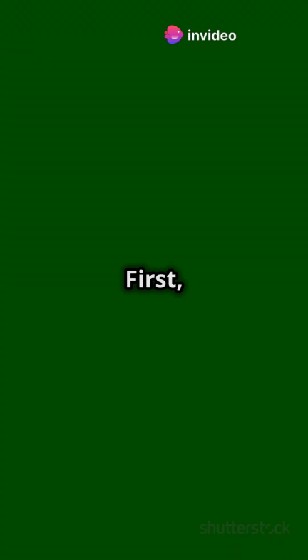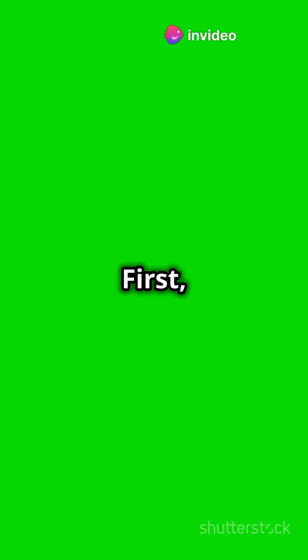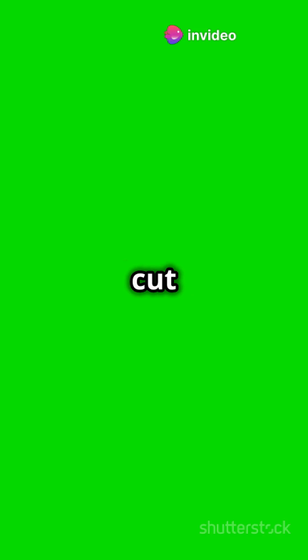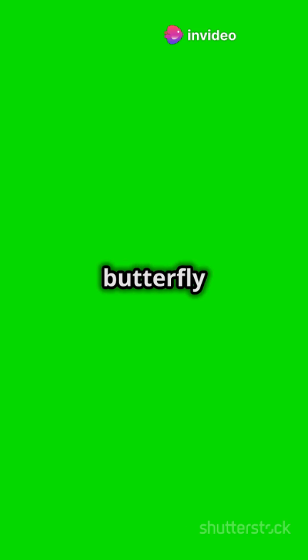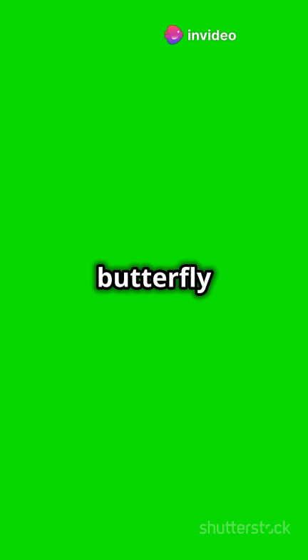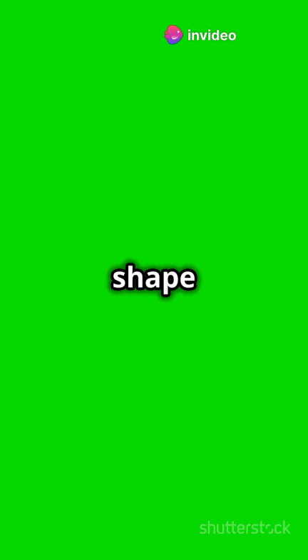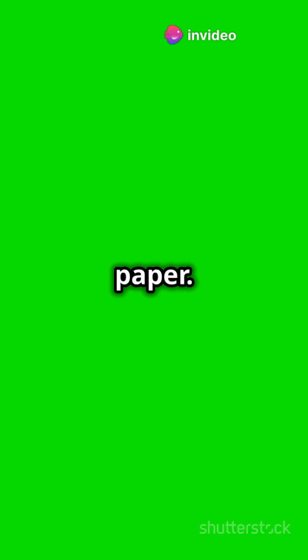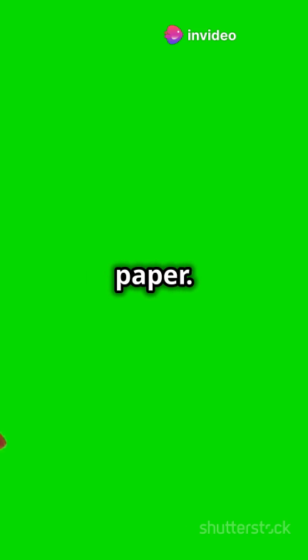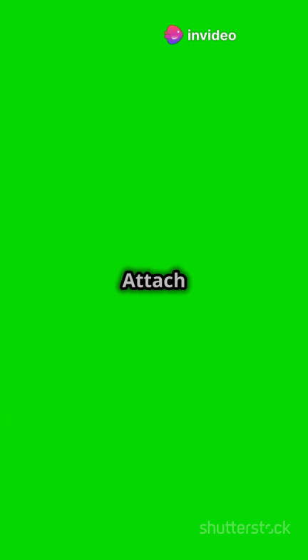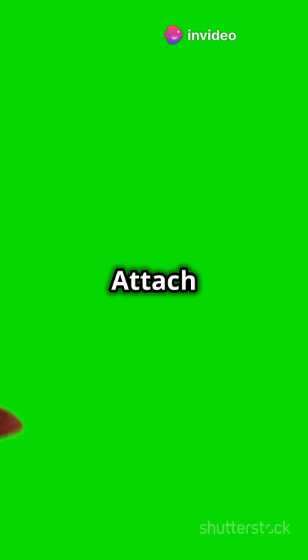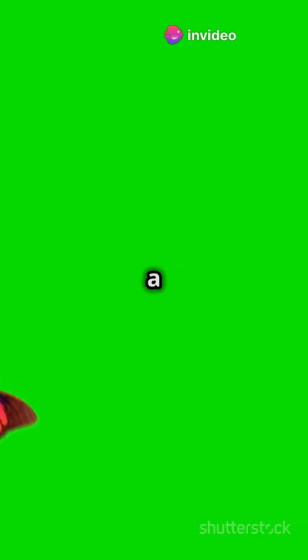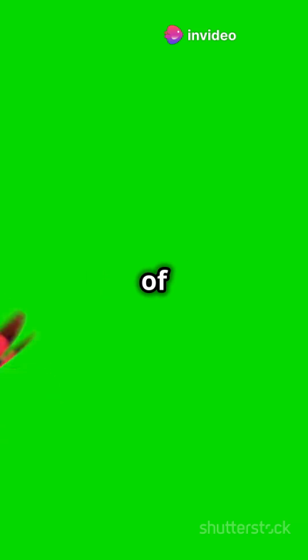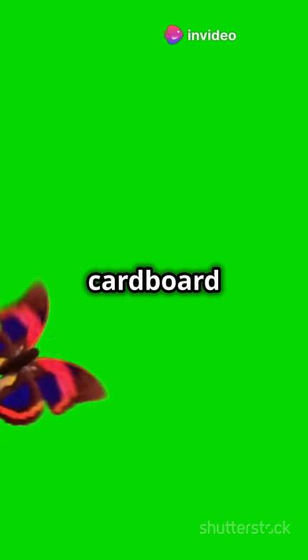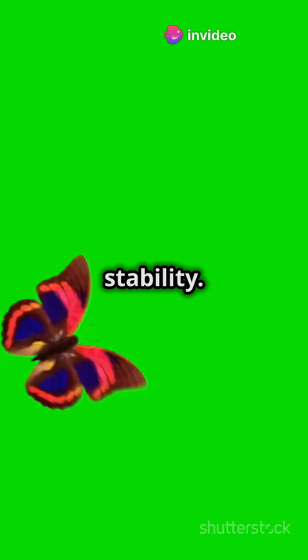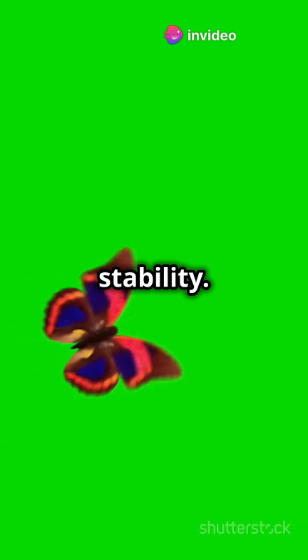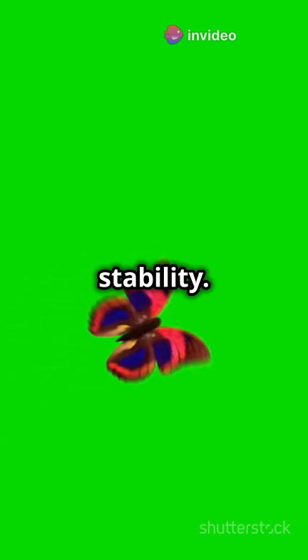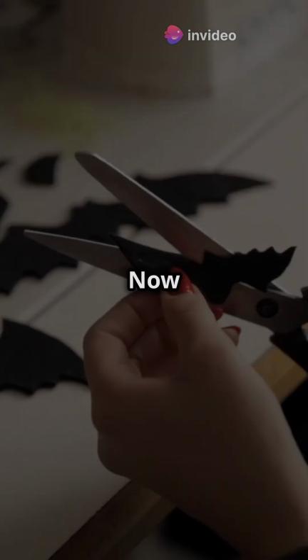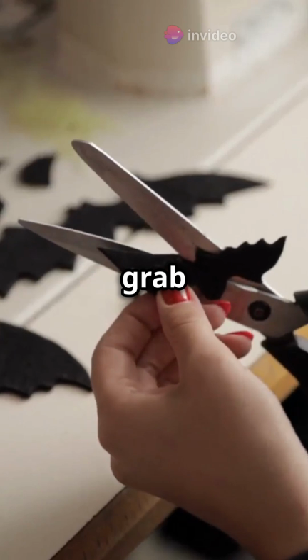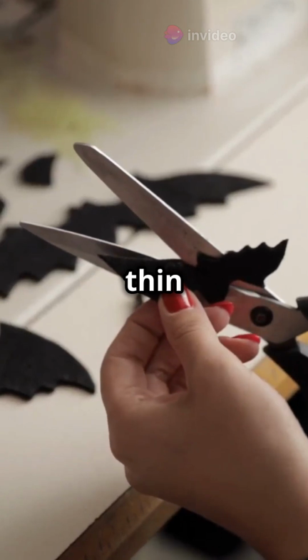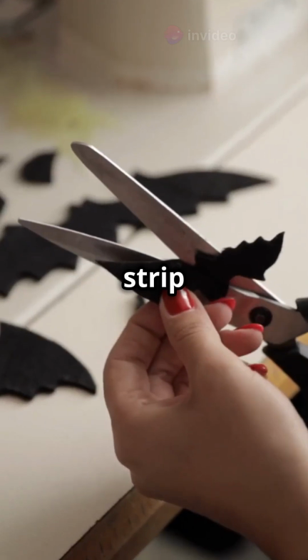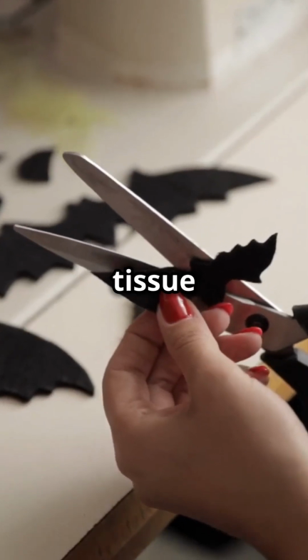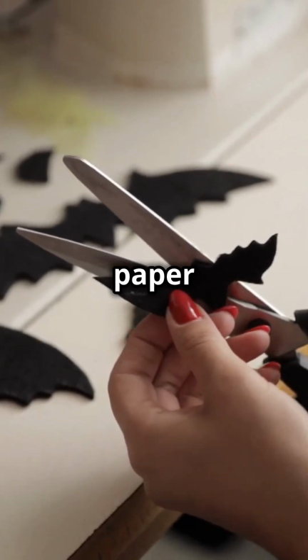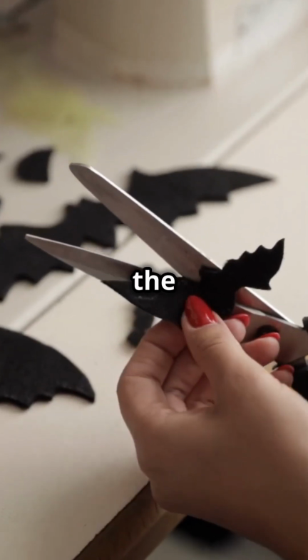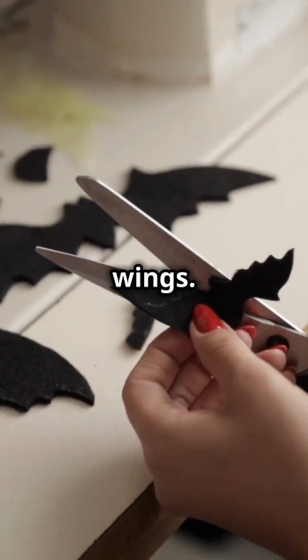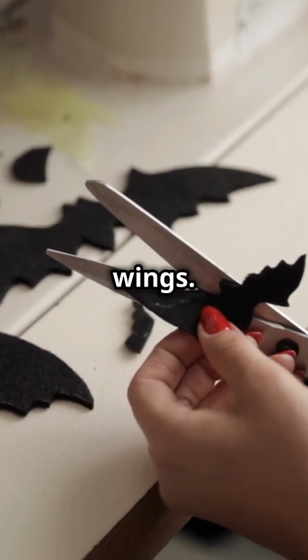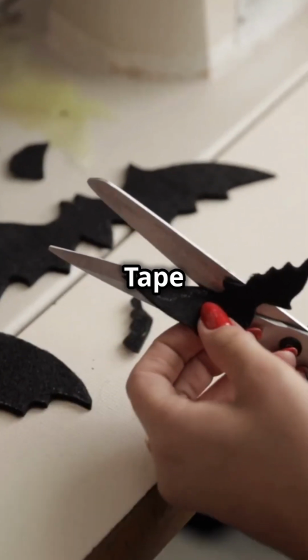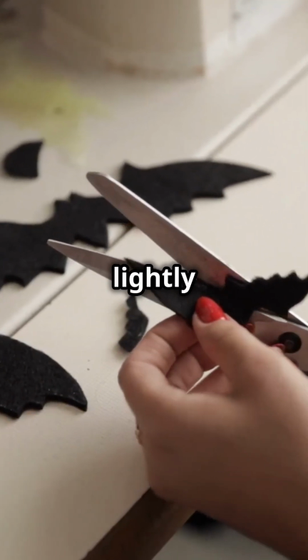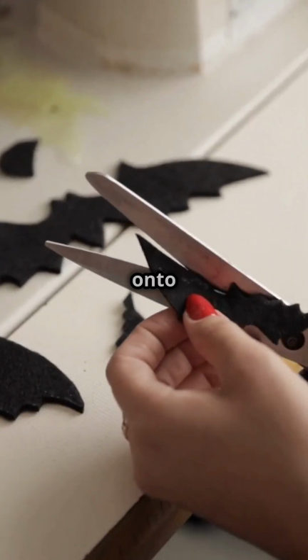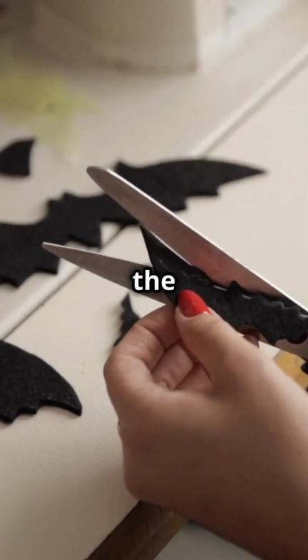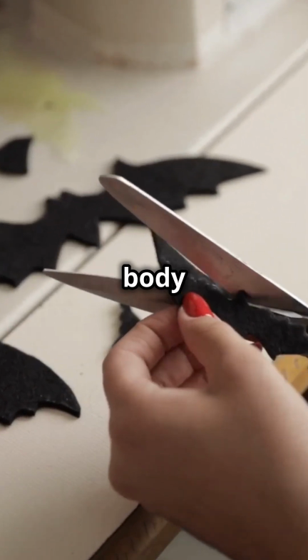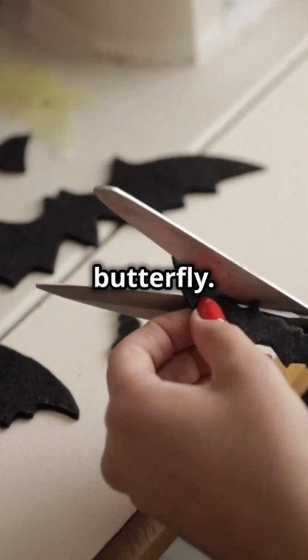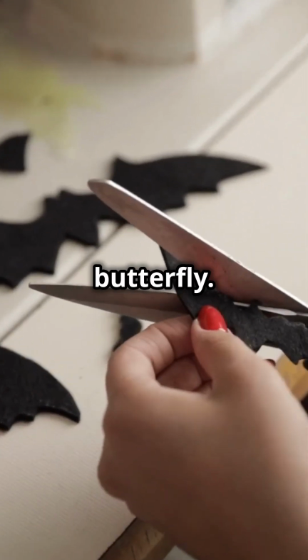First, cut out a butterfly shape from paper. Attach it to a piece of cardboard for stability. Now grab a thin strip of tissue paper for the wings. Tape them lightly onto the body of the butterfly.